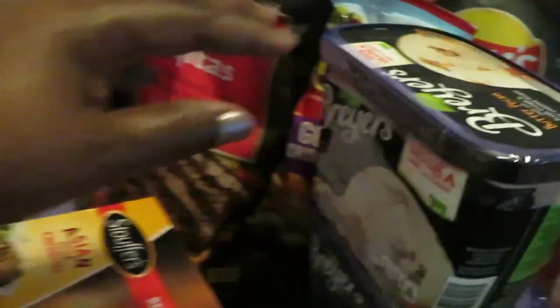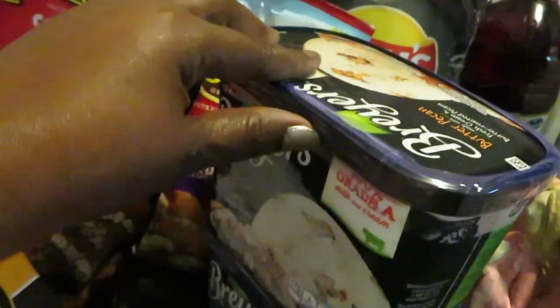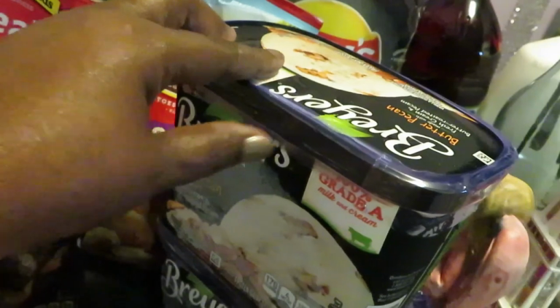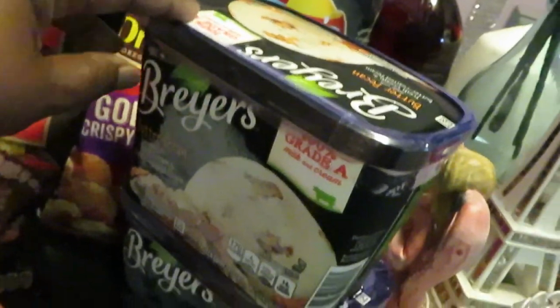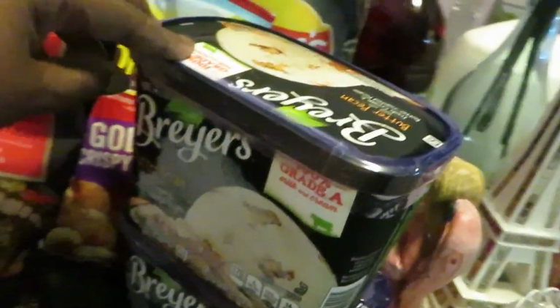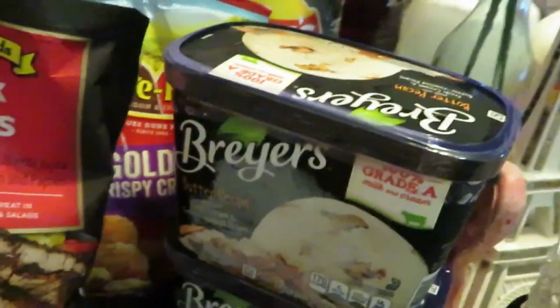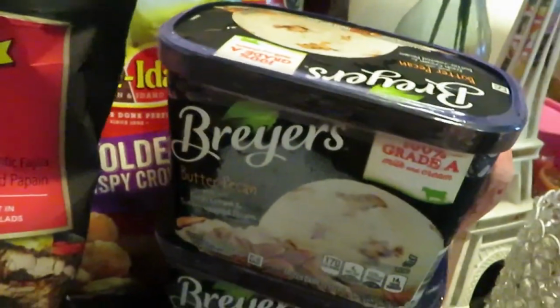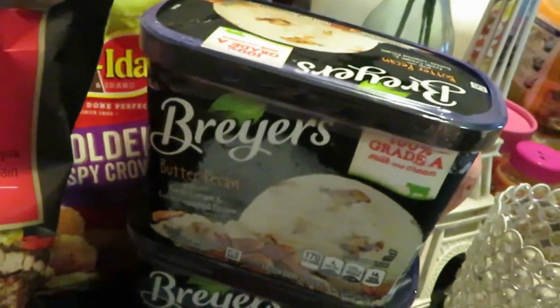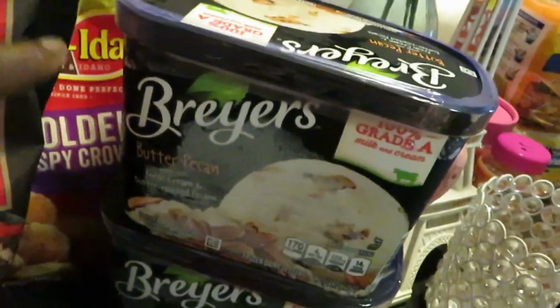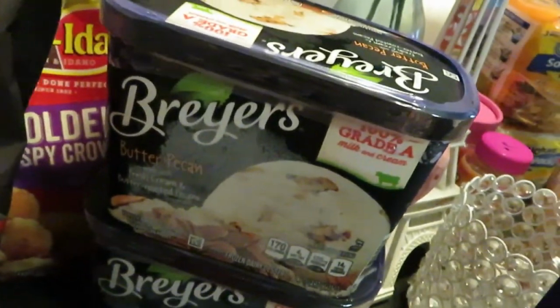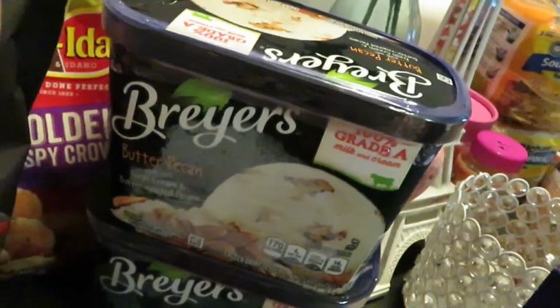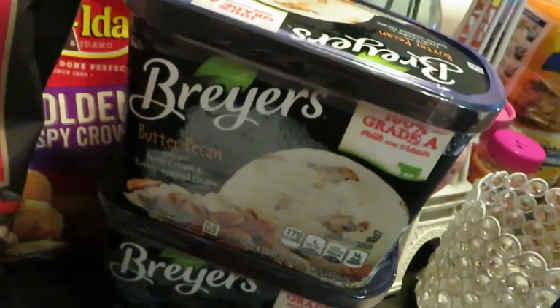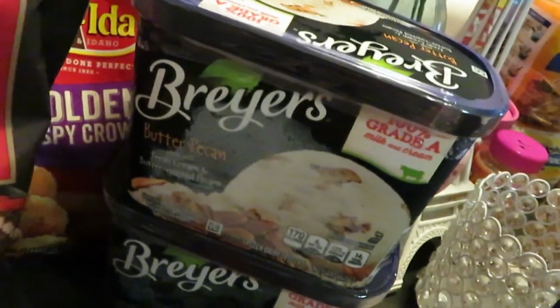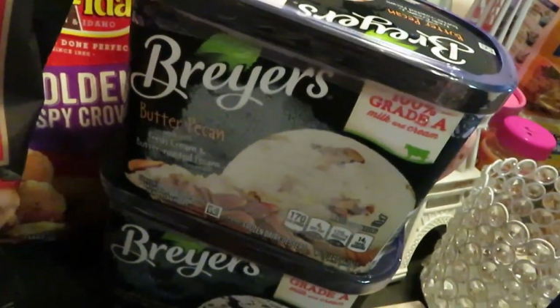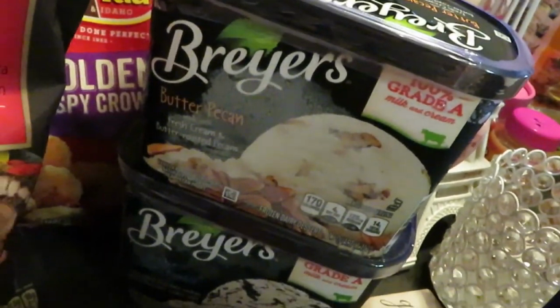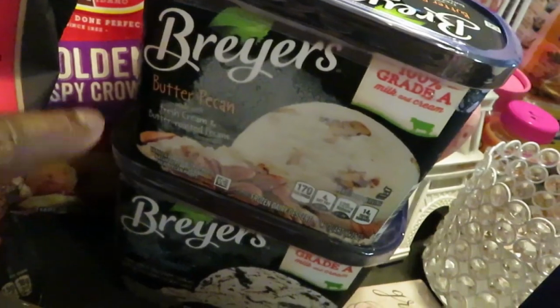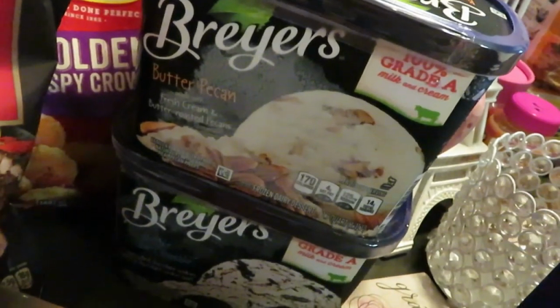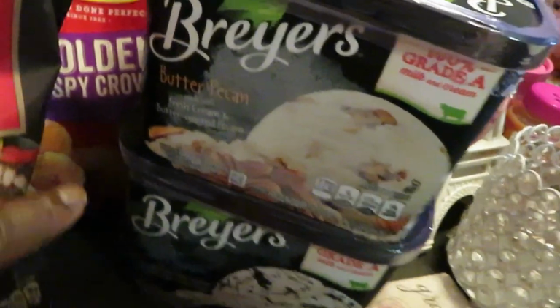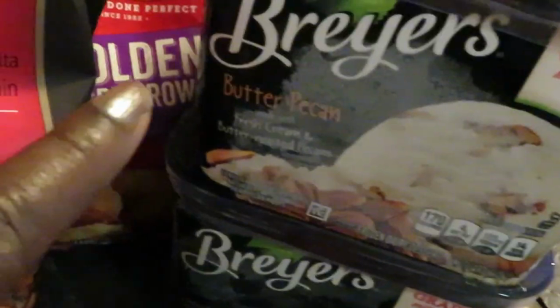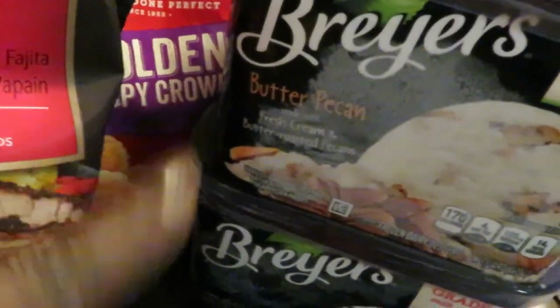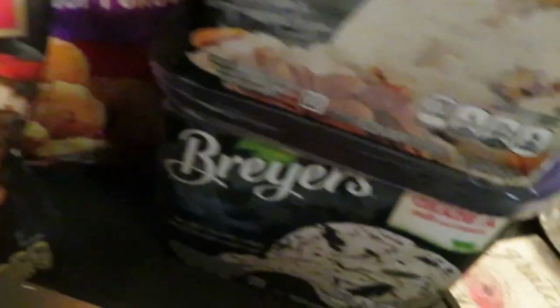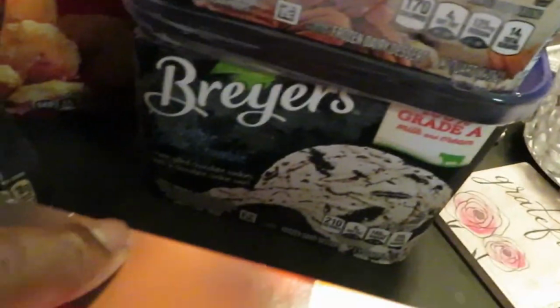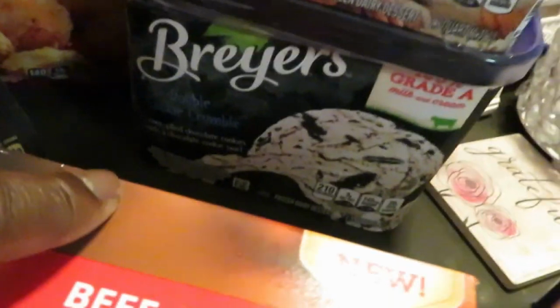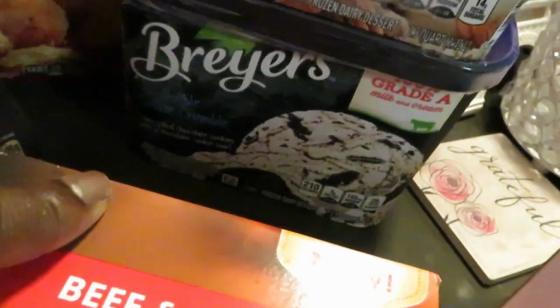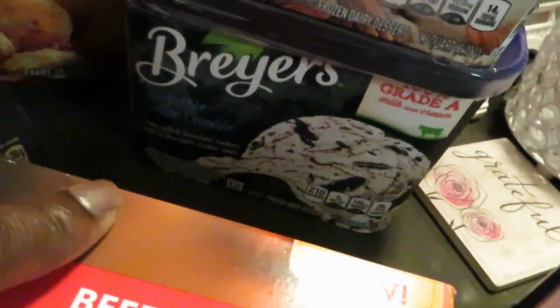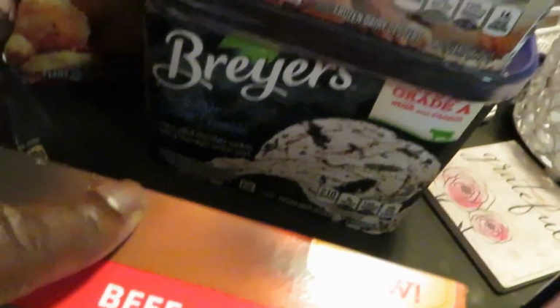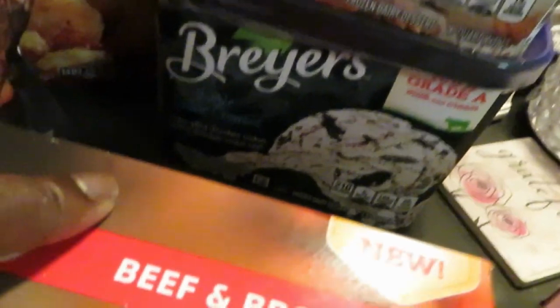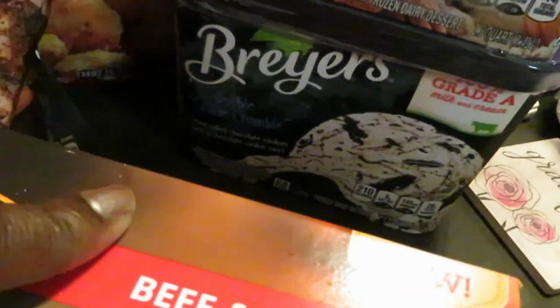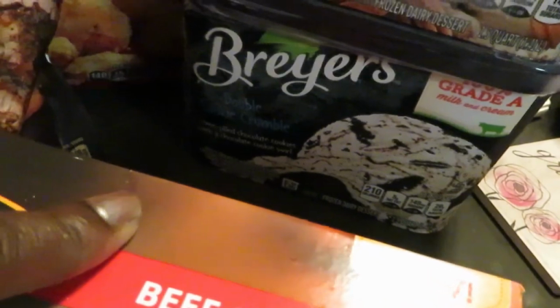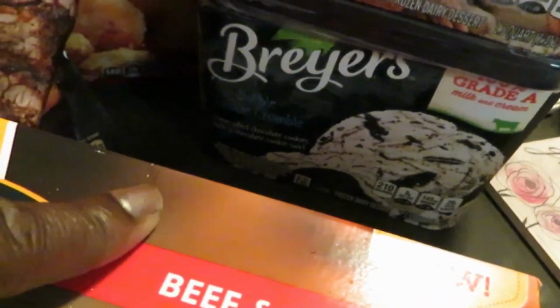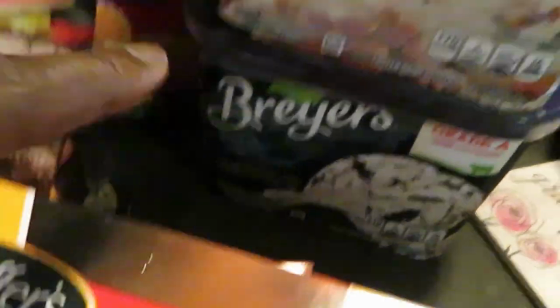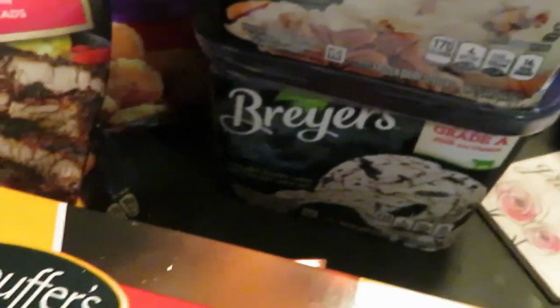Back here to the Breyers — before I forget, Breyers is BOGO this week as well. There's also a digital coupon off on the Breyers. I grabbed the Butter Pecan and I grabbed the chocolate chip crumble.